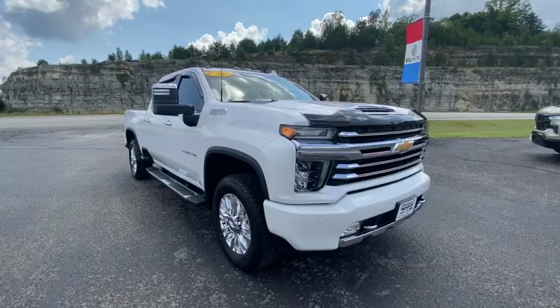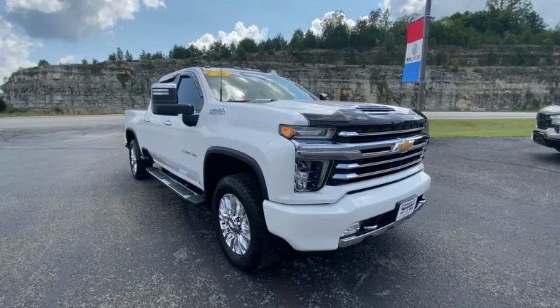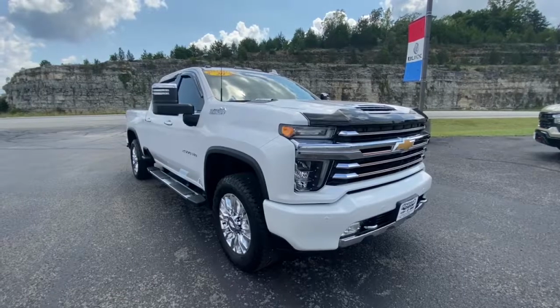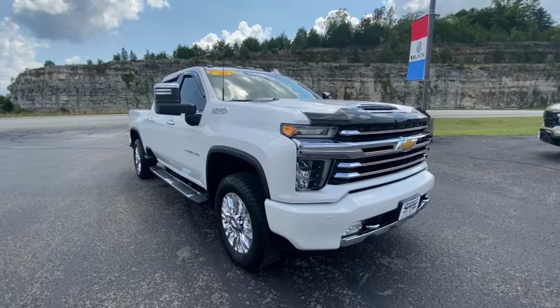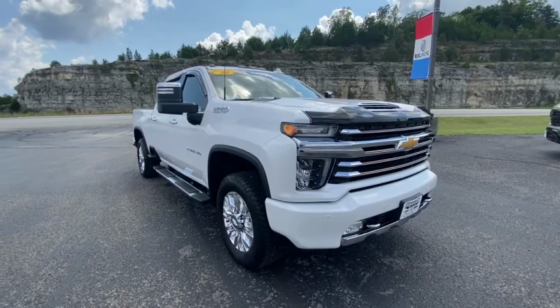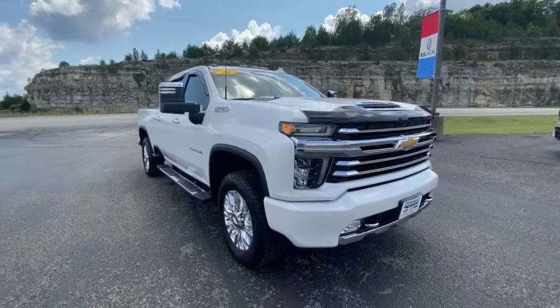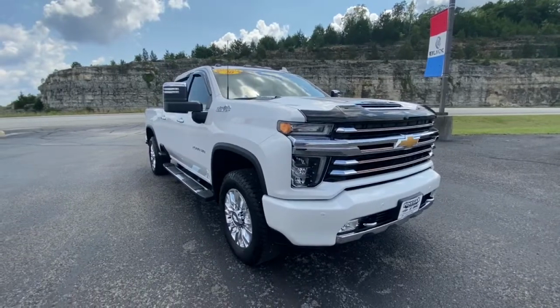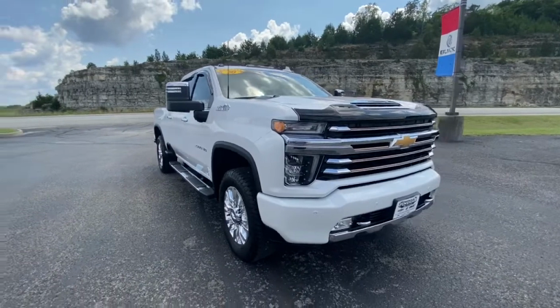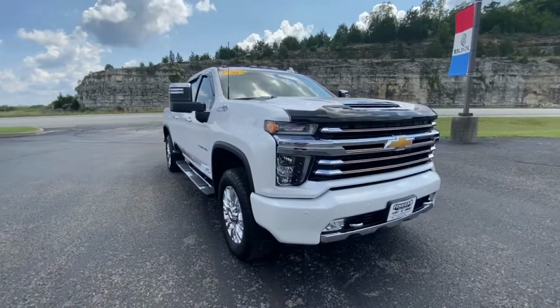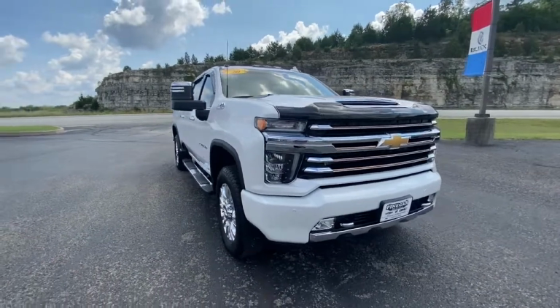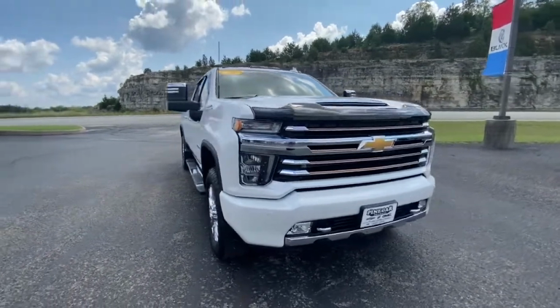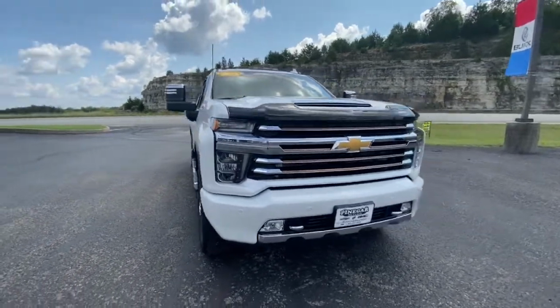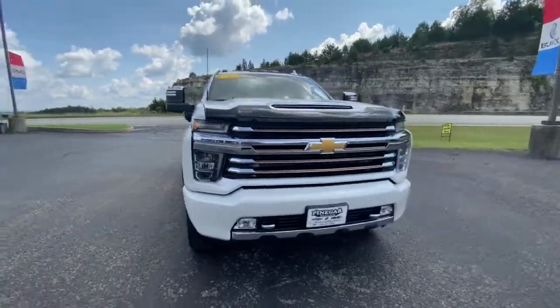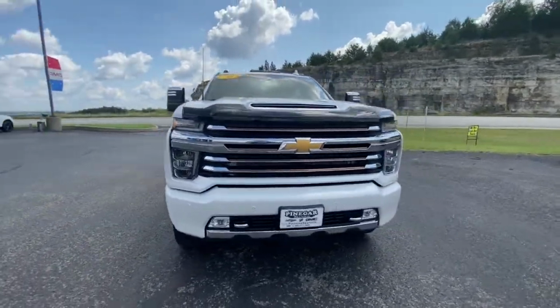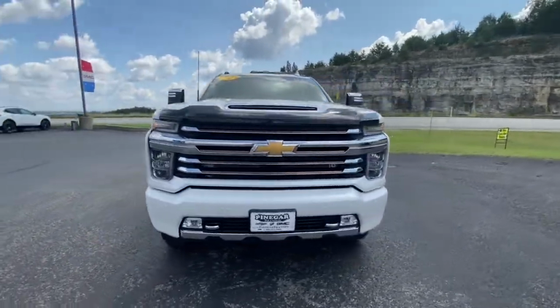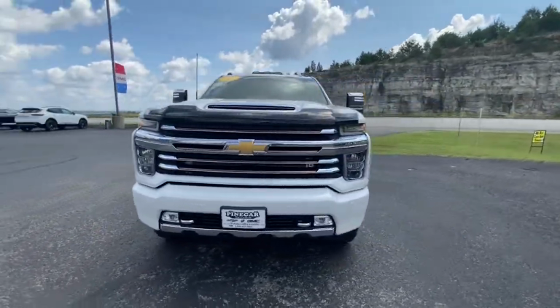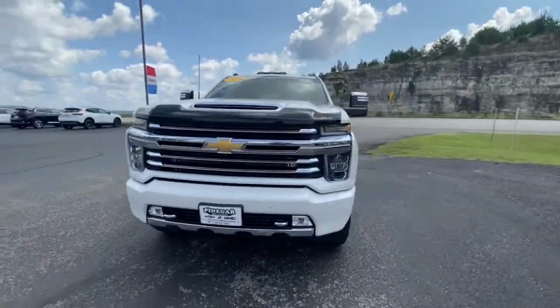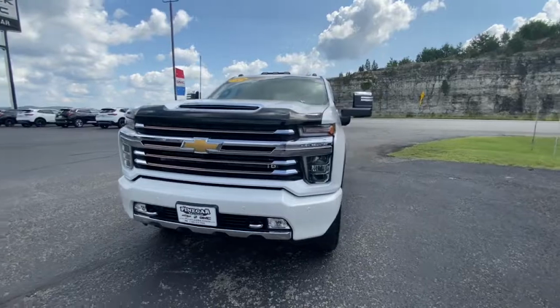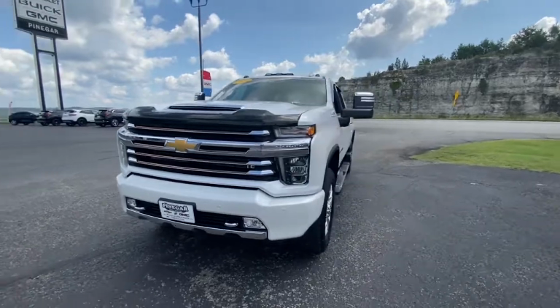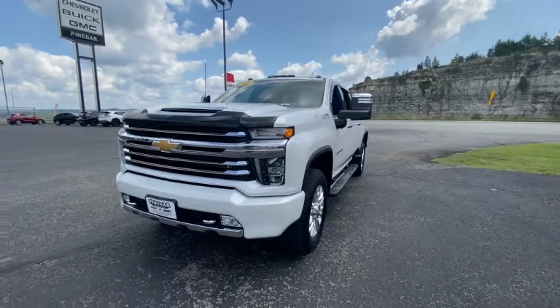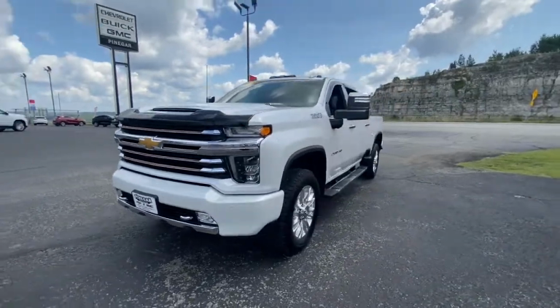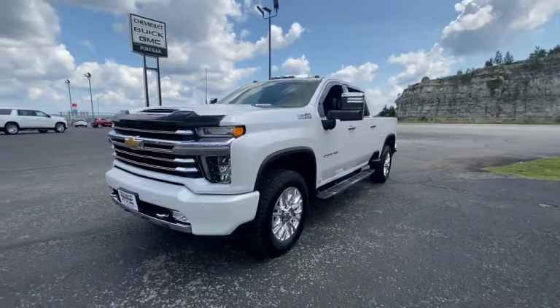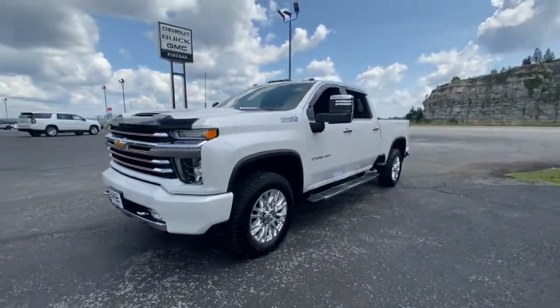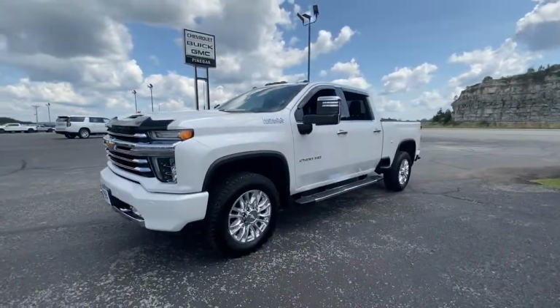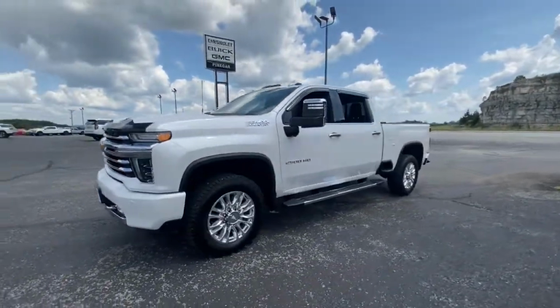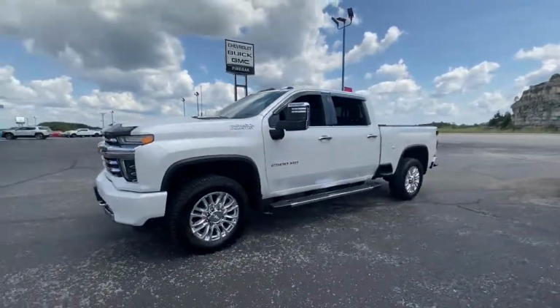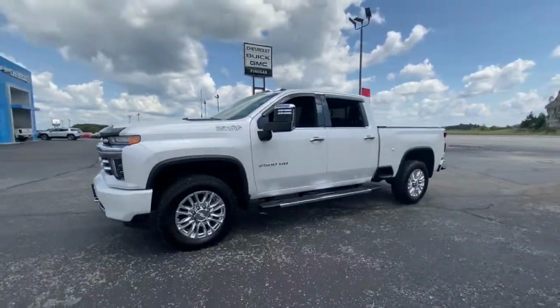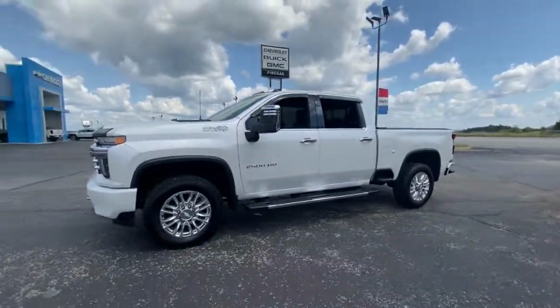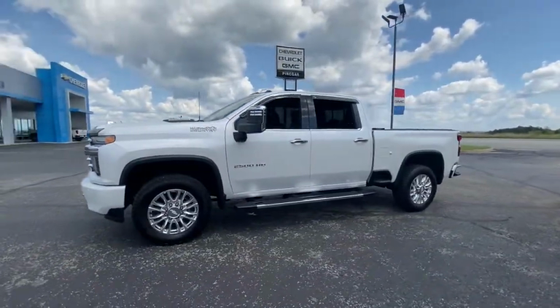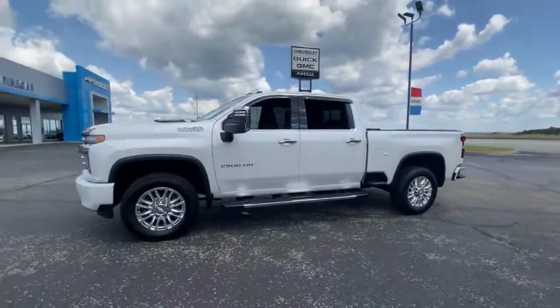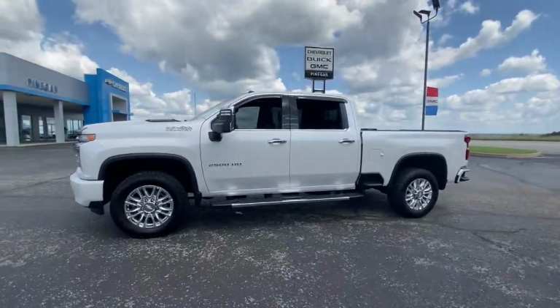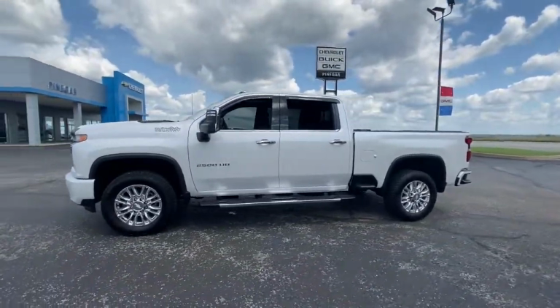You'll have love at first sight with the 2020 Chevrolet Silverado. With less than 10,000 miles on the odometer, this vehicle provides excellent value.